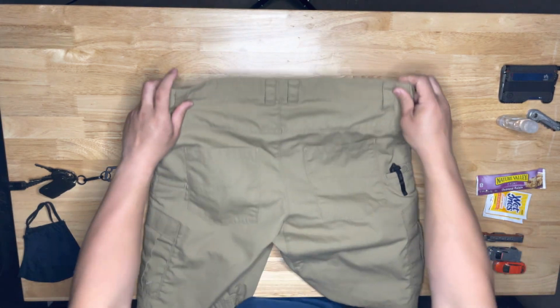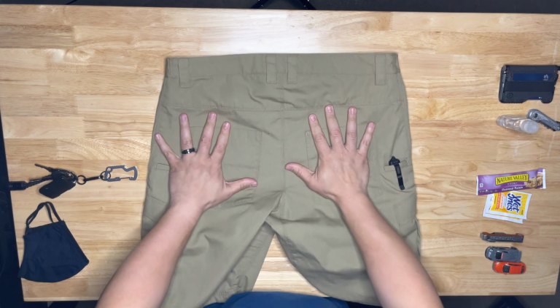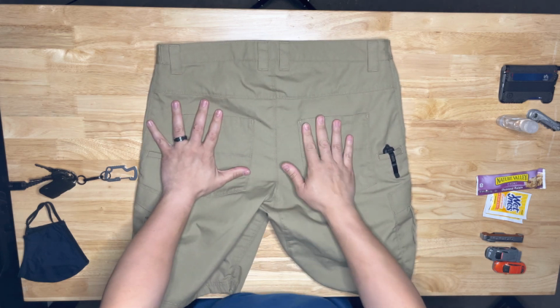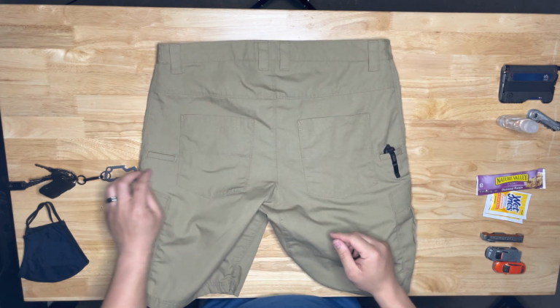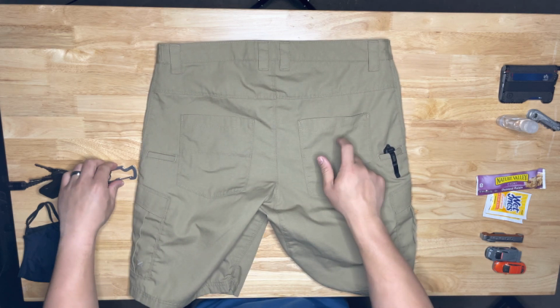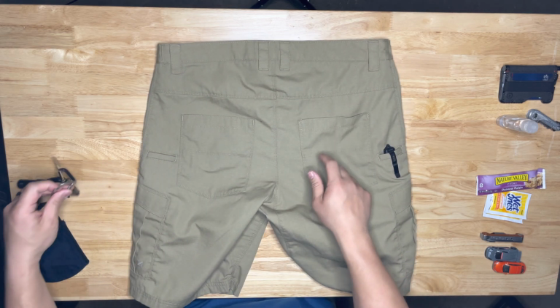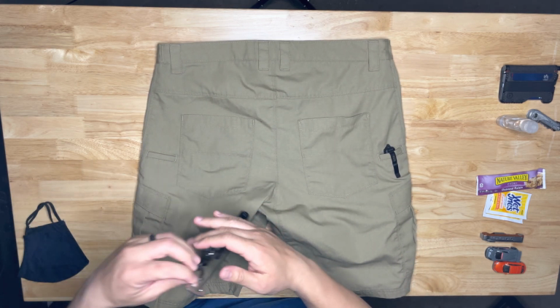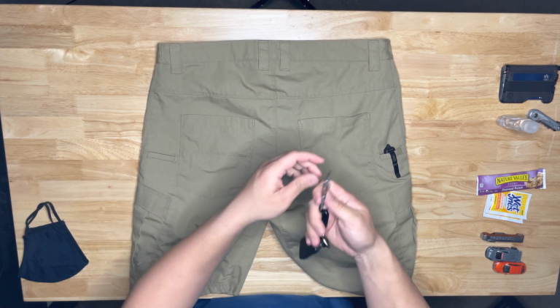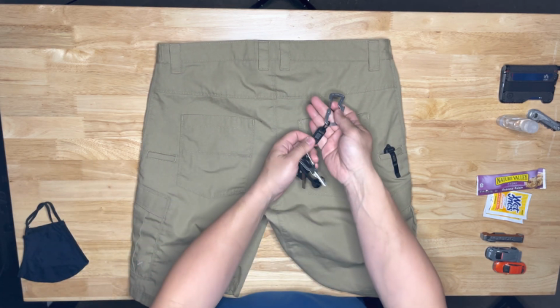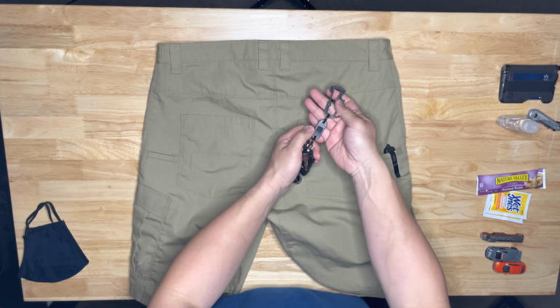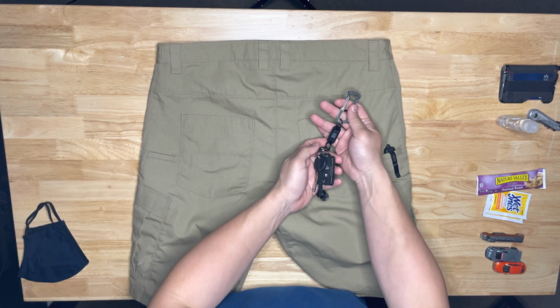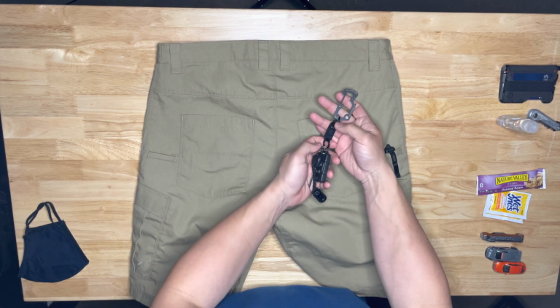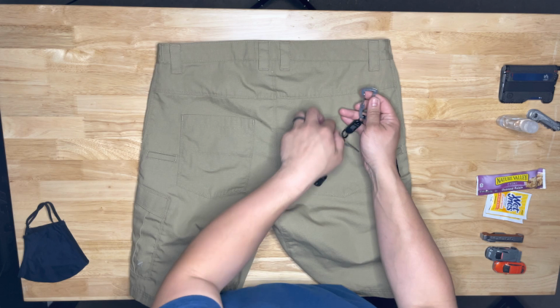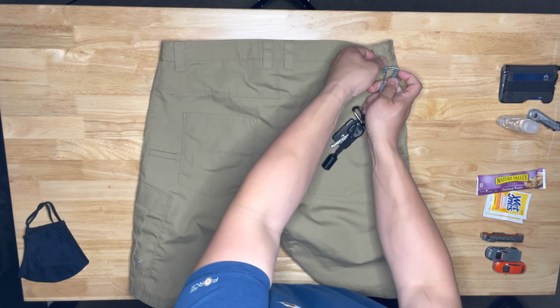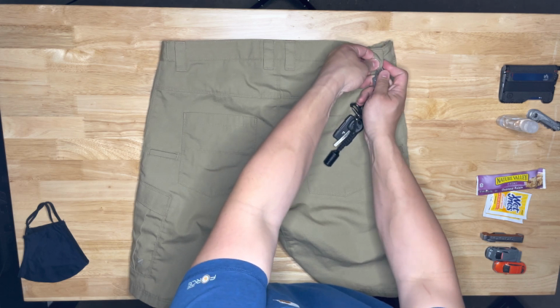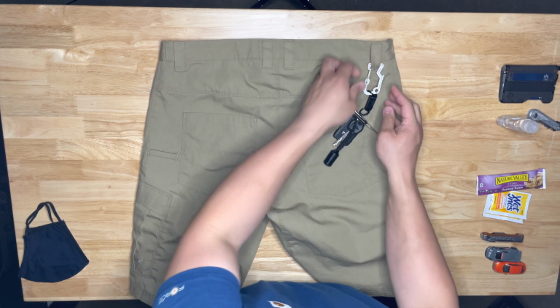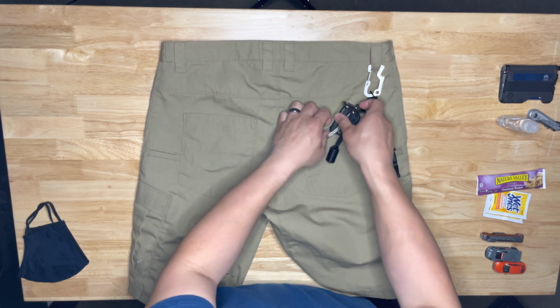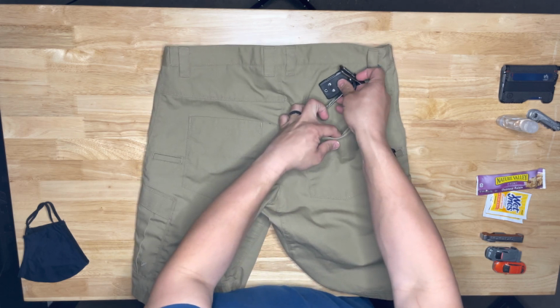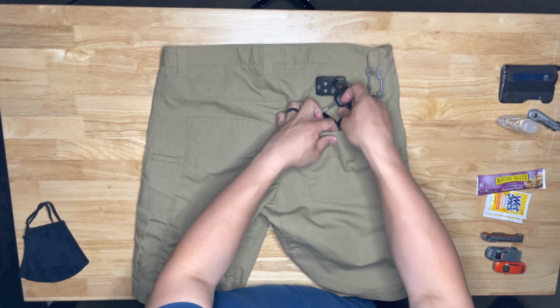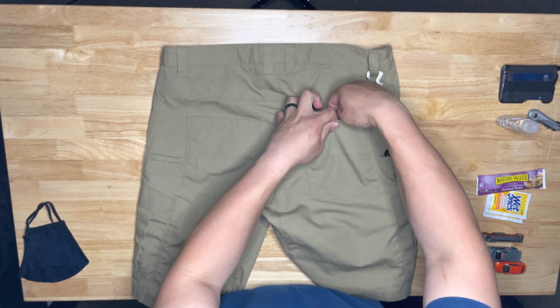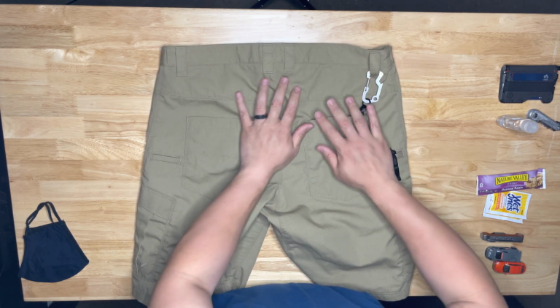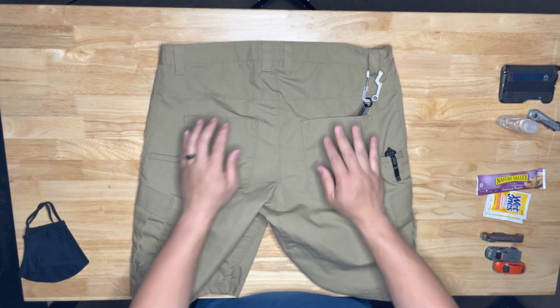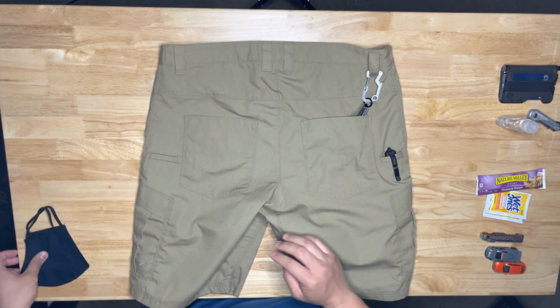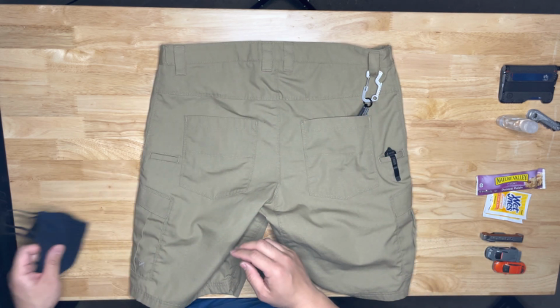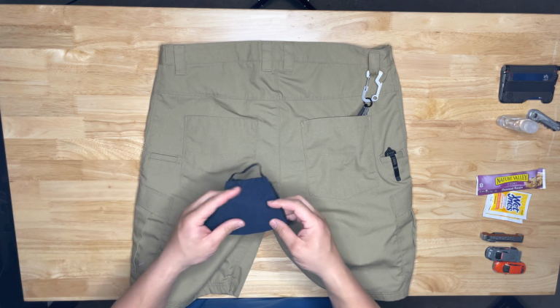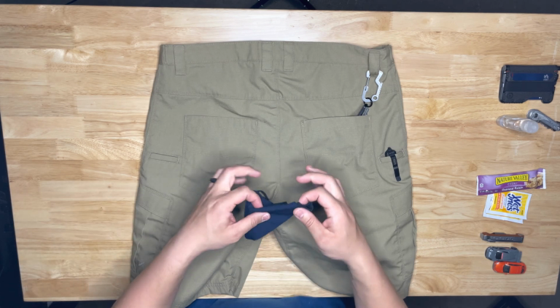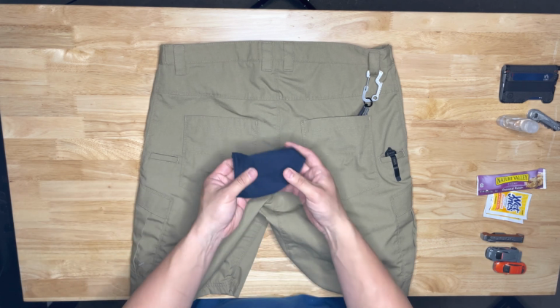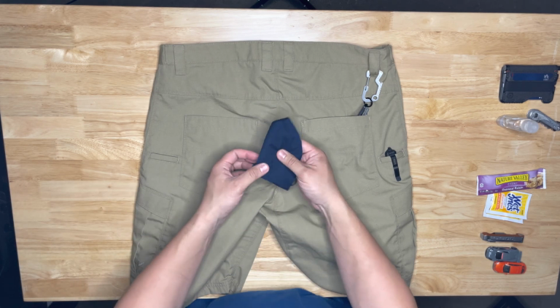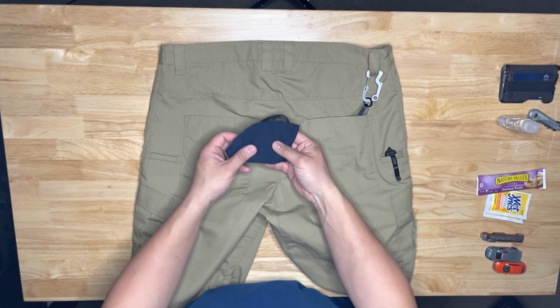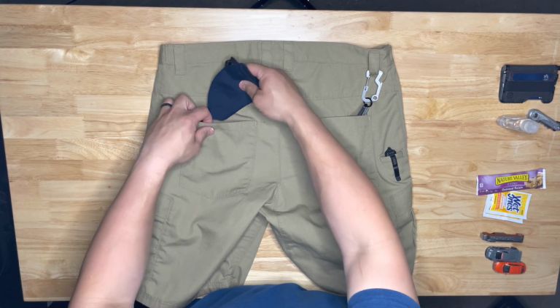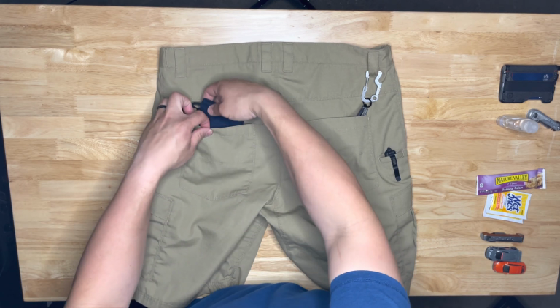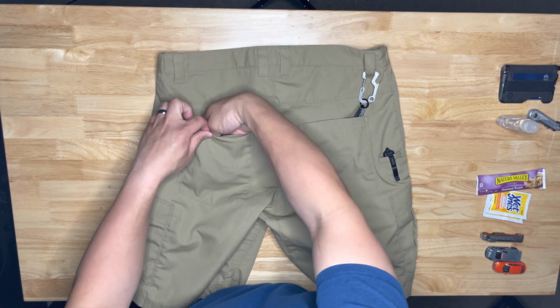Back pocket — I just have my keys in the right one. Always have a quick detach; I use the Wesson one. That's right there when we're not using them. Mask goes in my back left pocket.